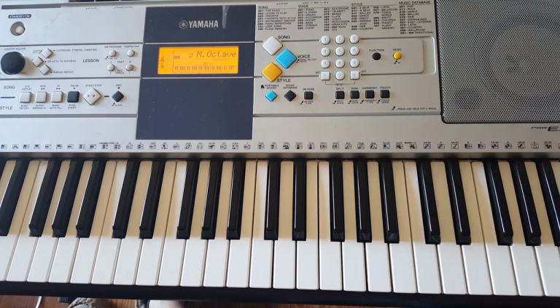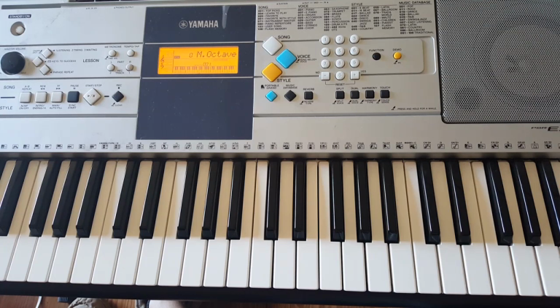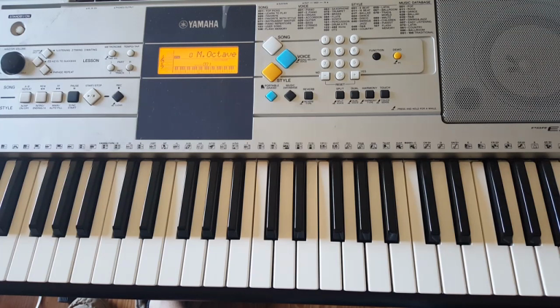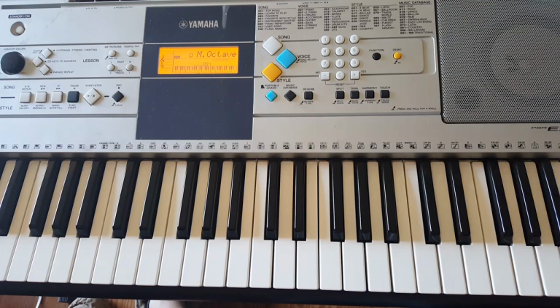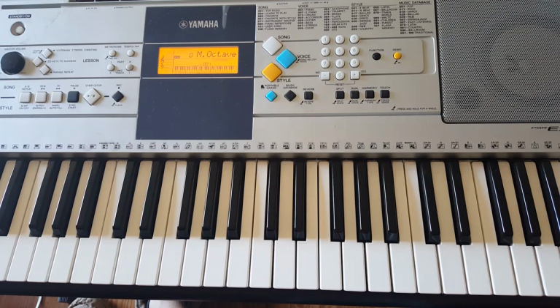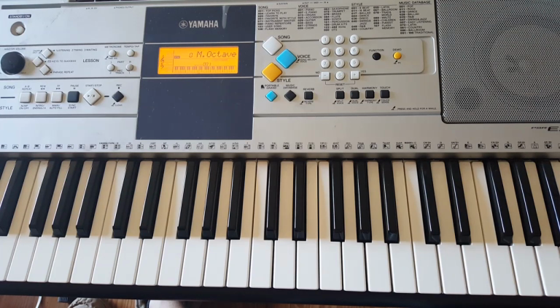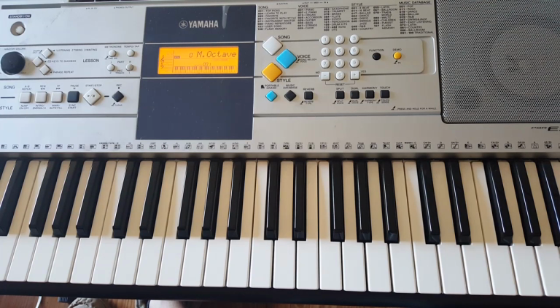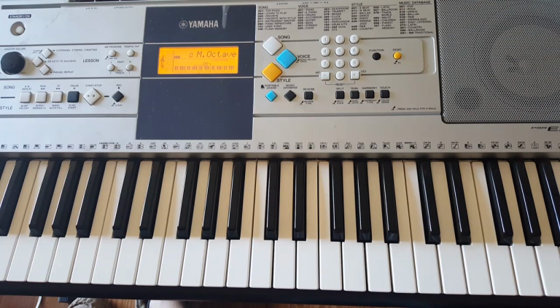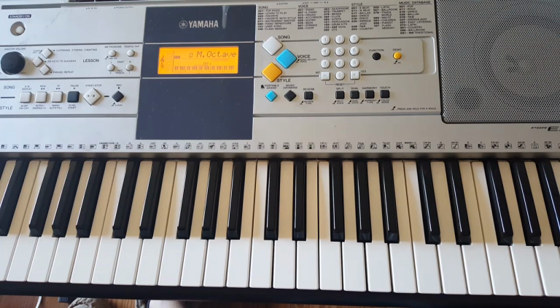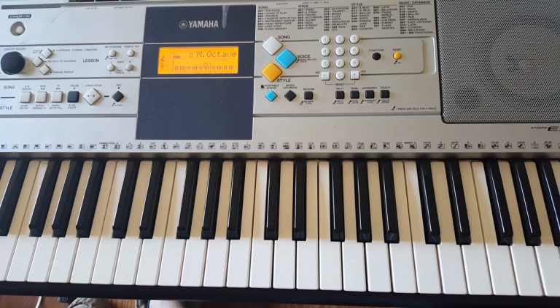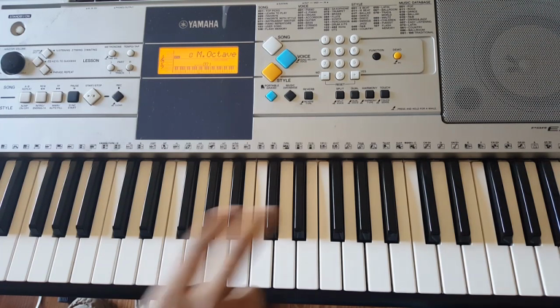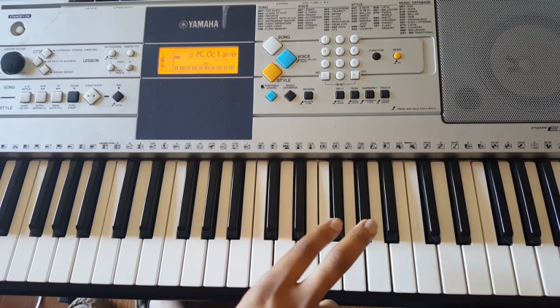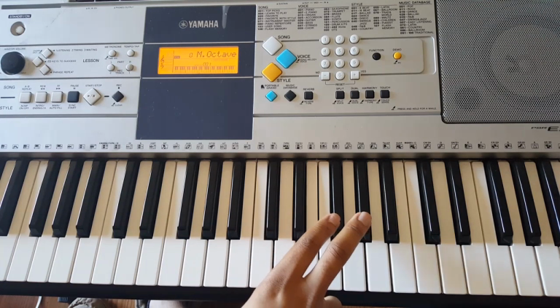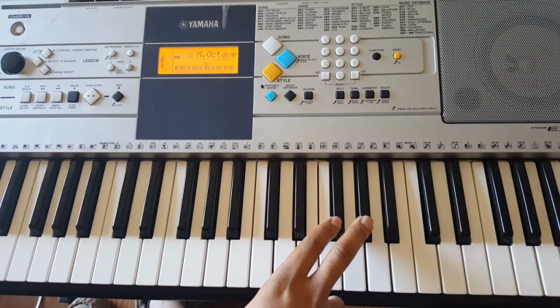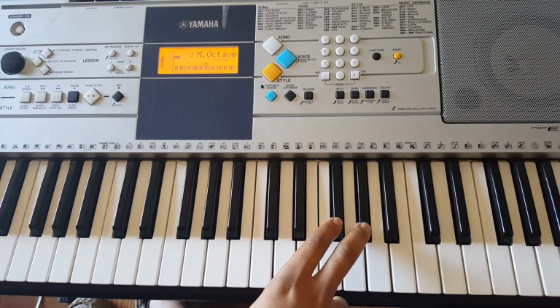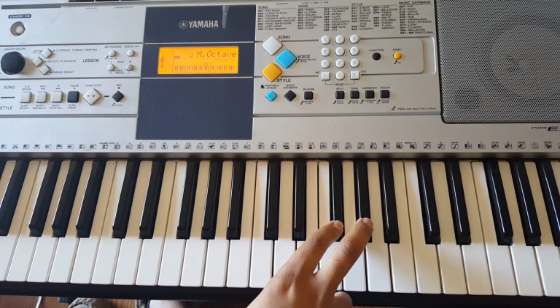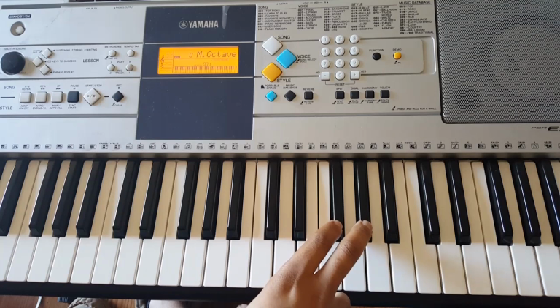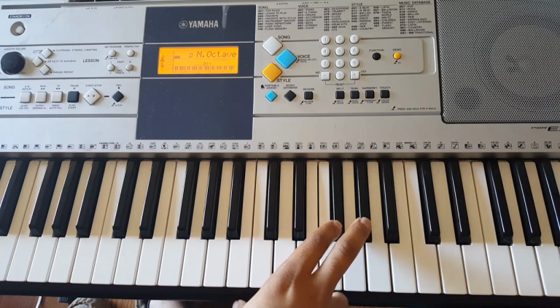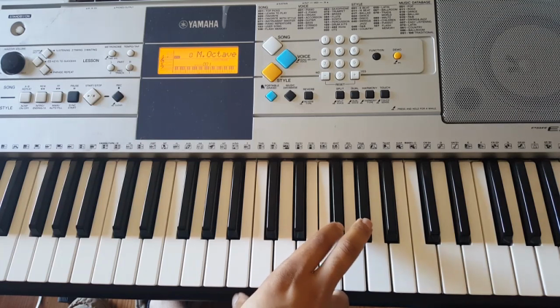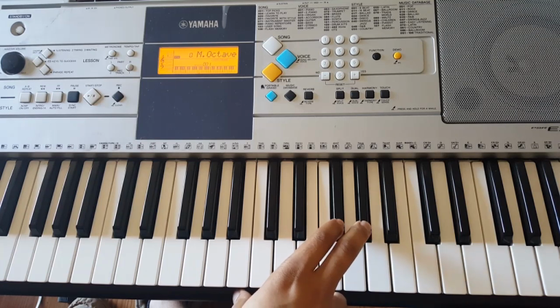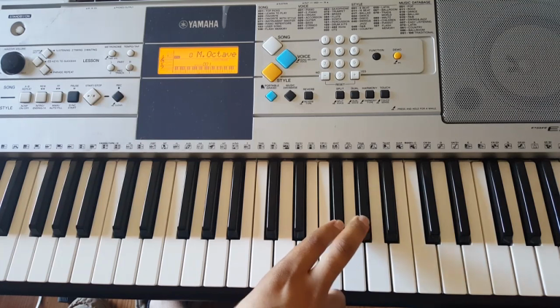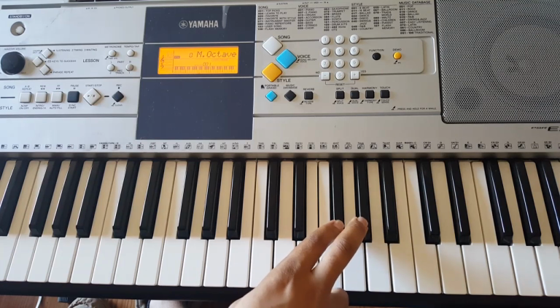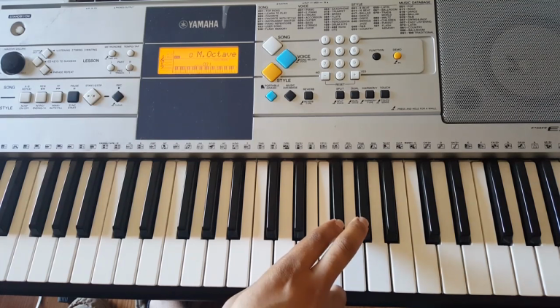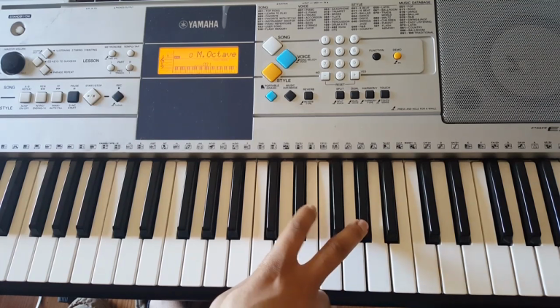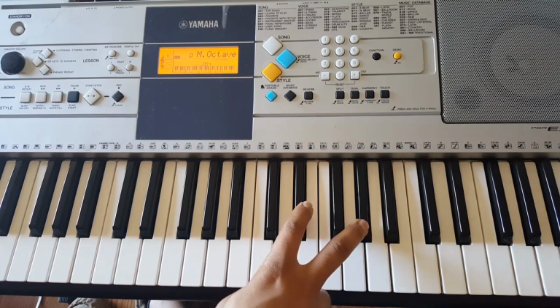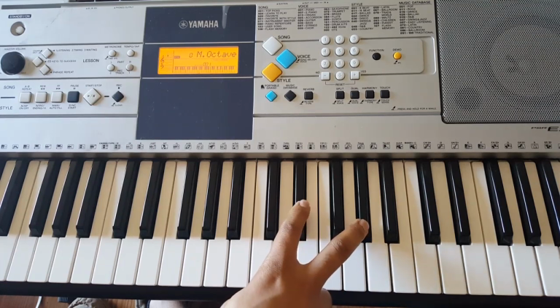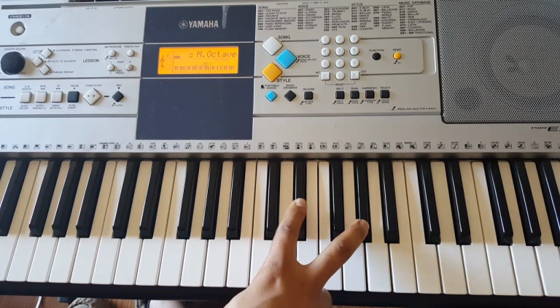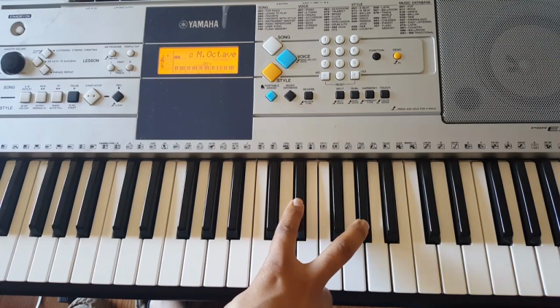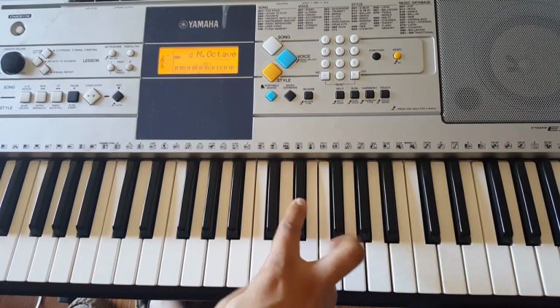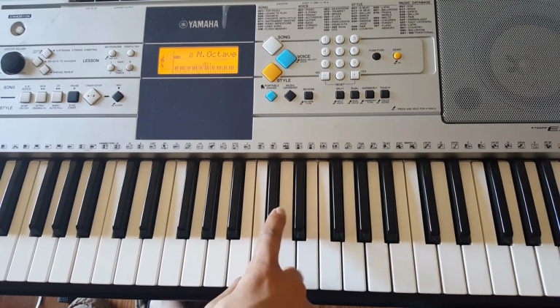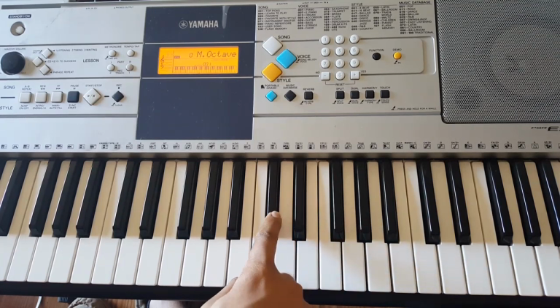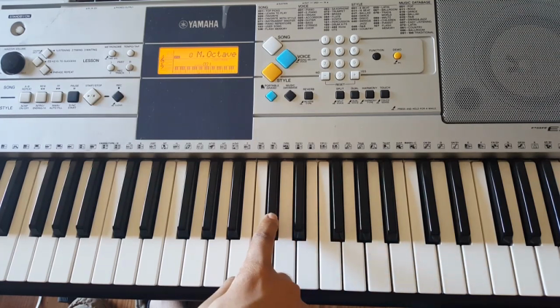Start off with A flat and G flat, then down to D flat twice.